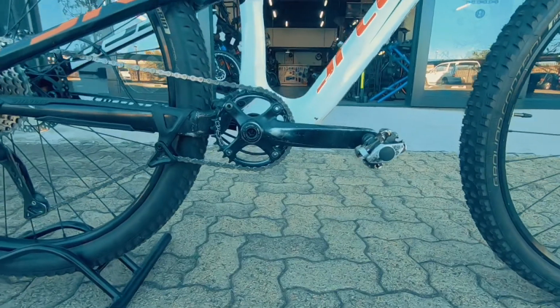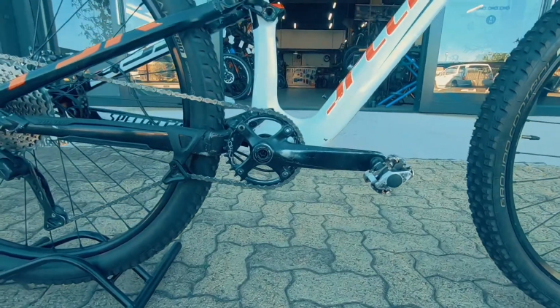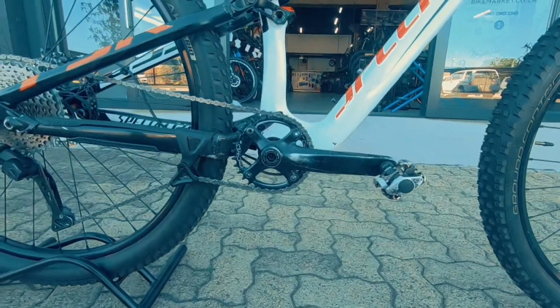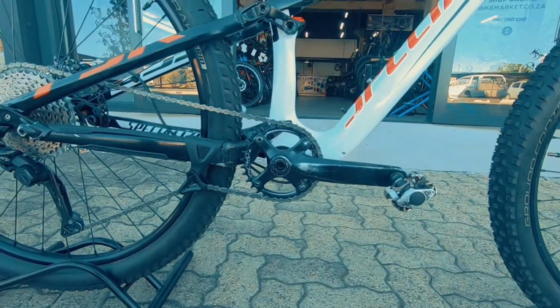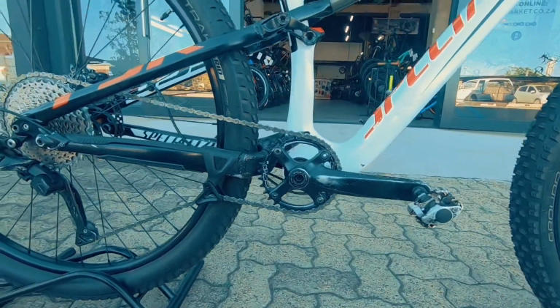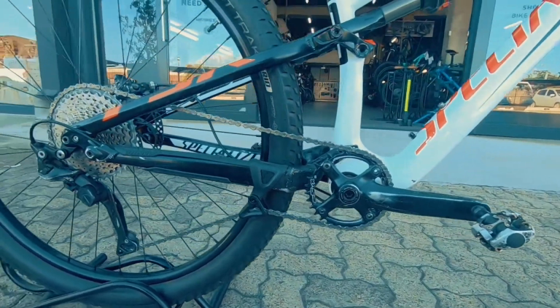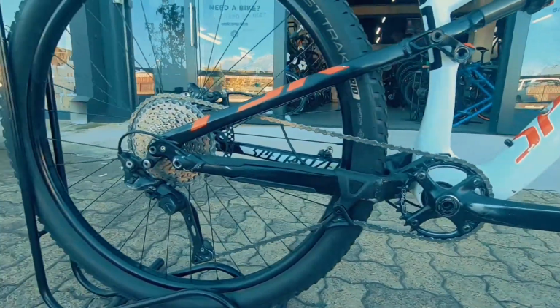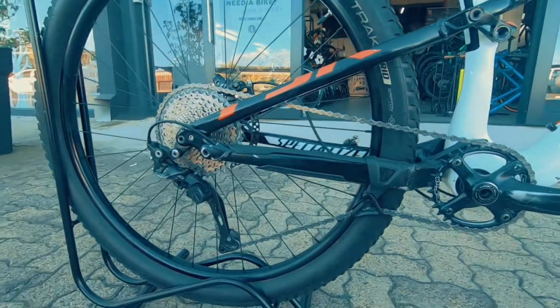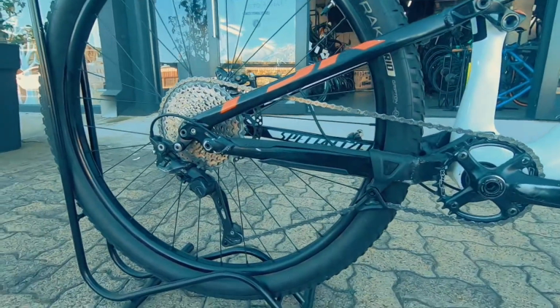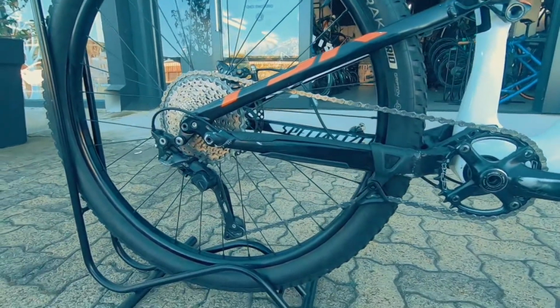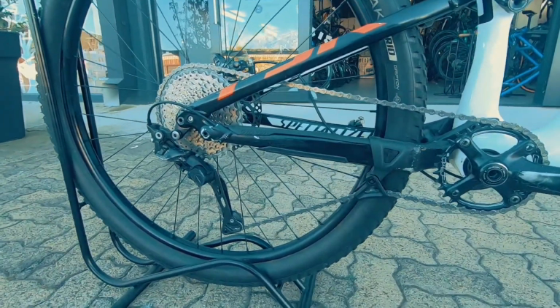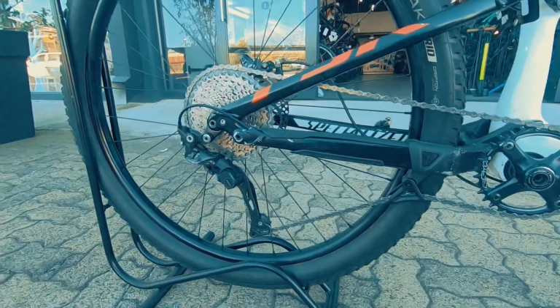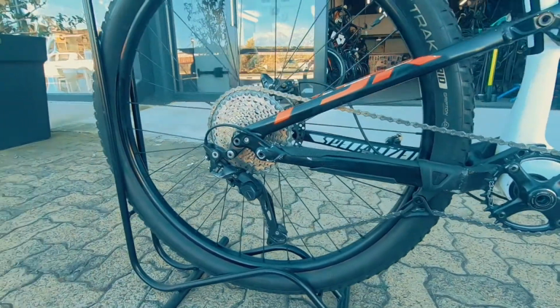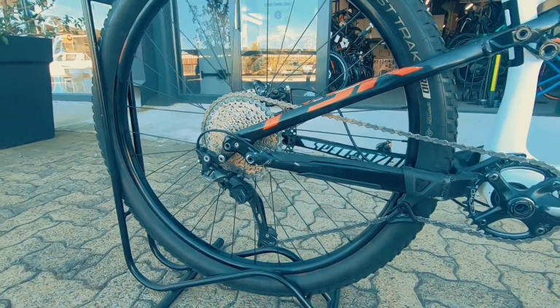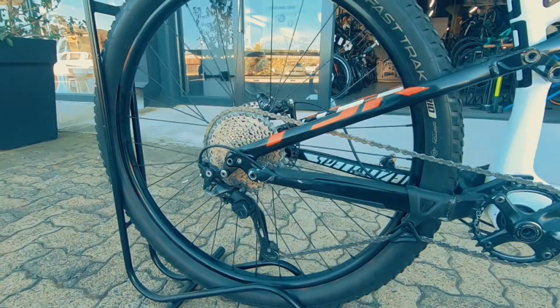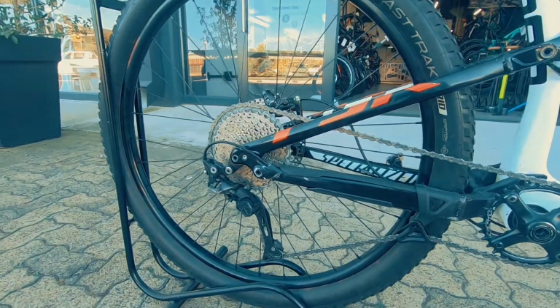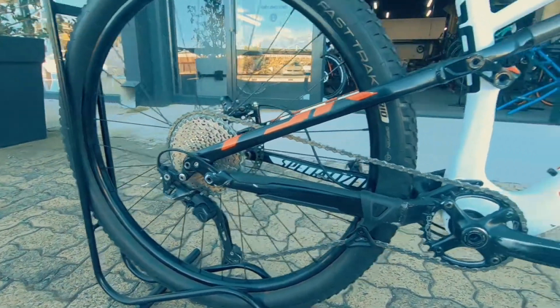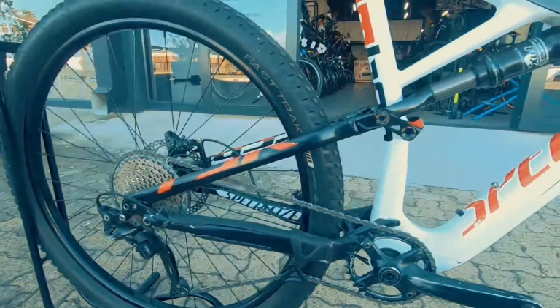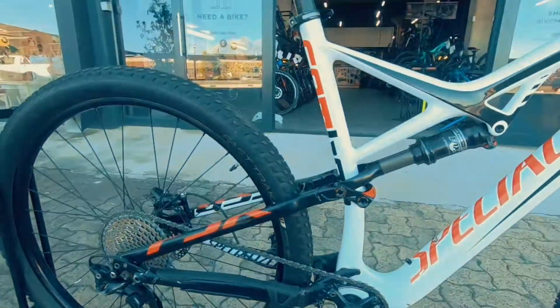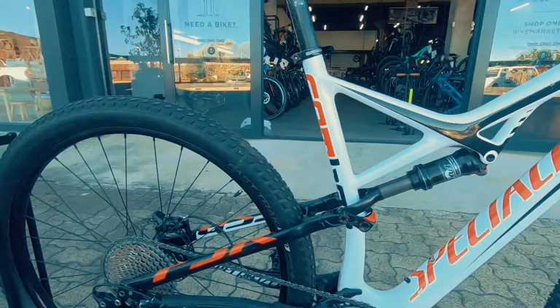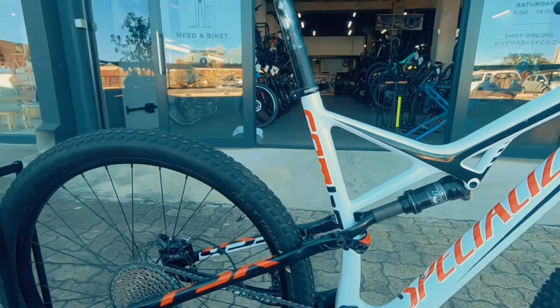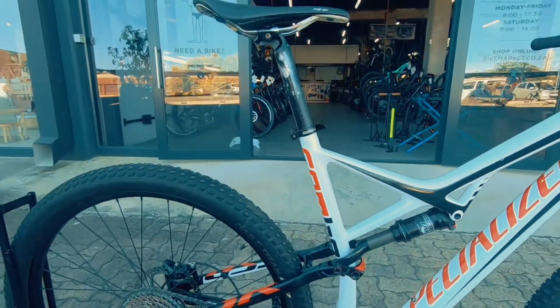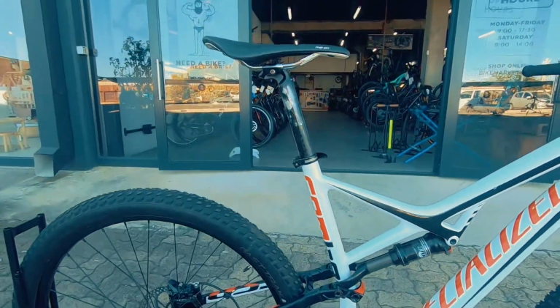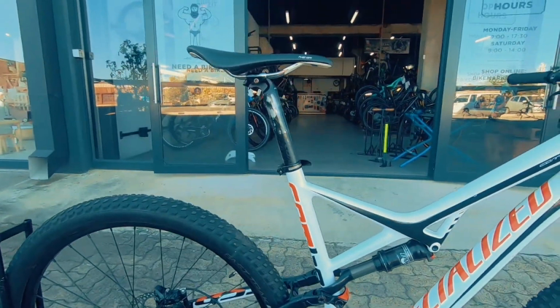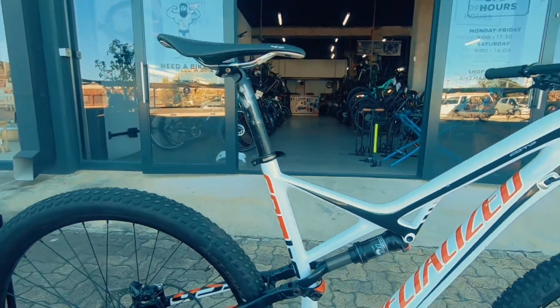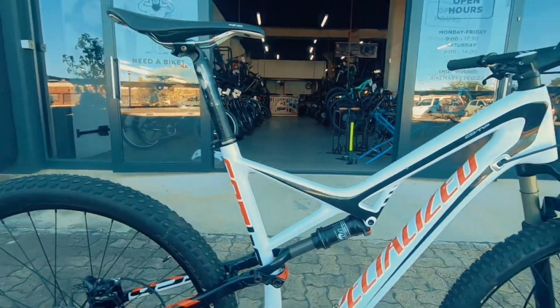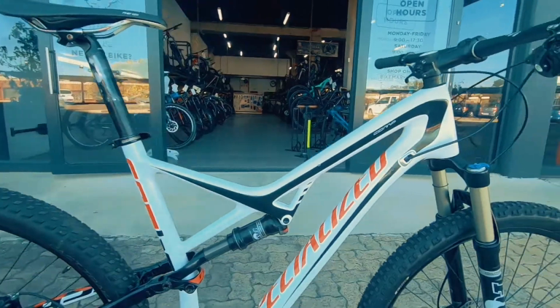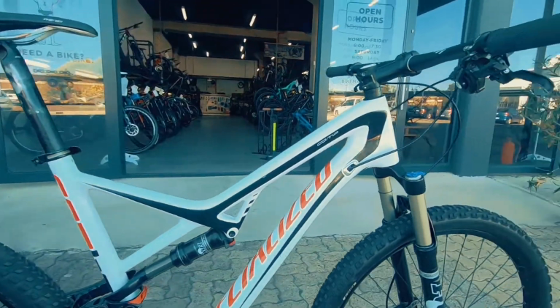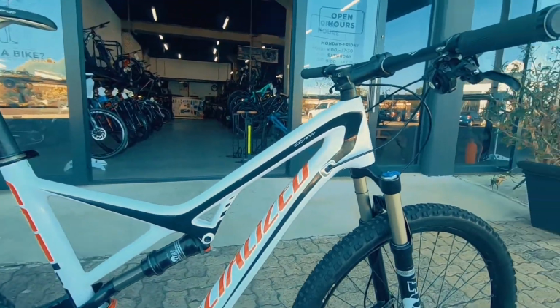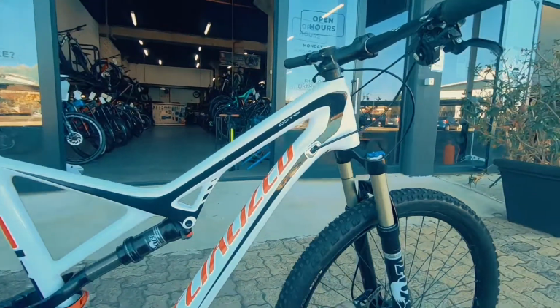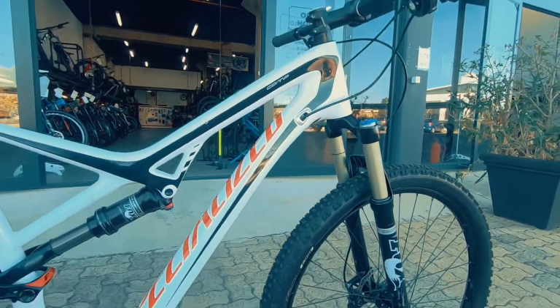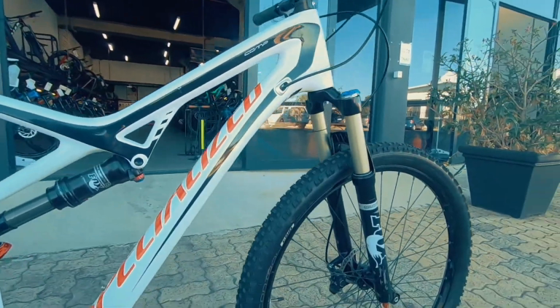Looking to do a stage race? You're gonna do a stage race perfectly fine on a rig like this — smash up a Sarni, see drop down that Unca Mass, no problem. It's gonna keep you super stable, super comfortable, and super confident.